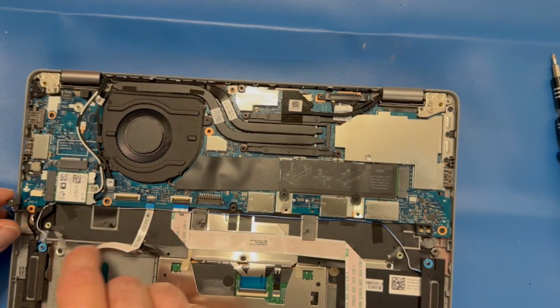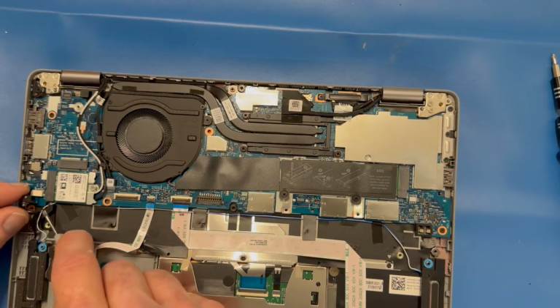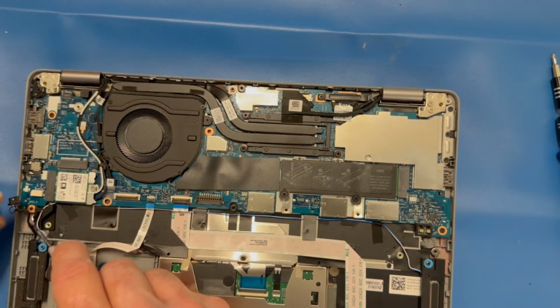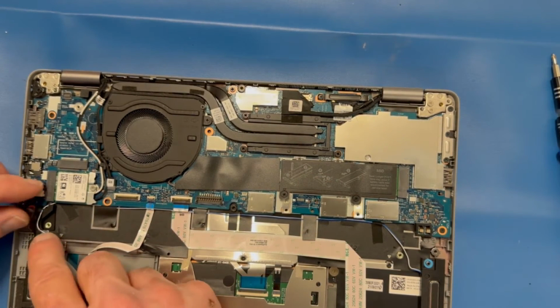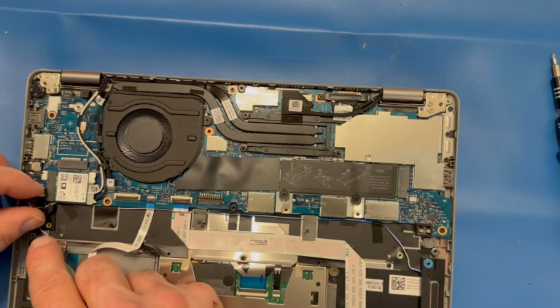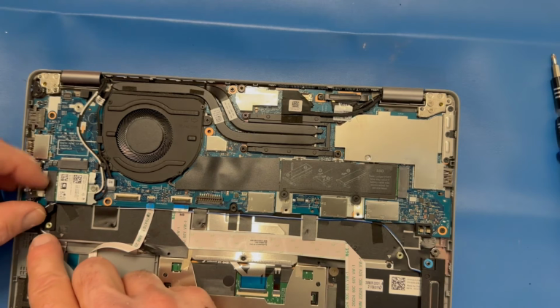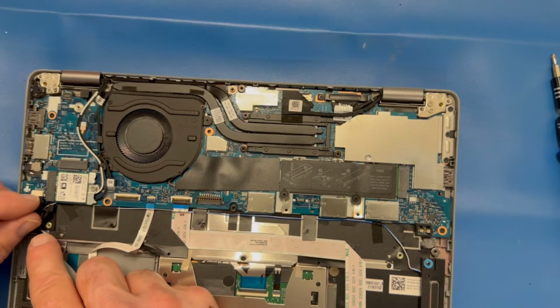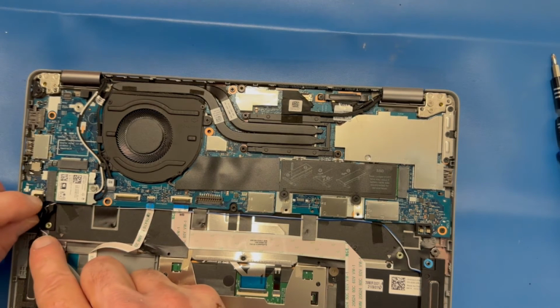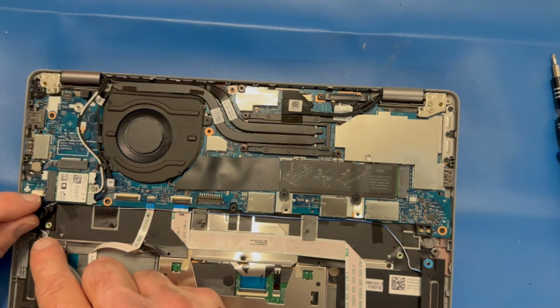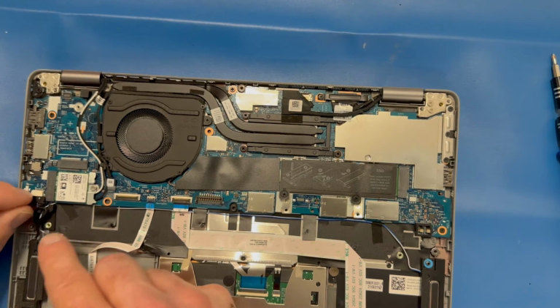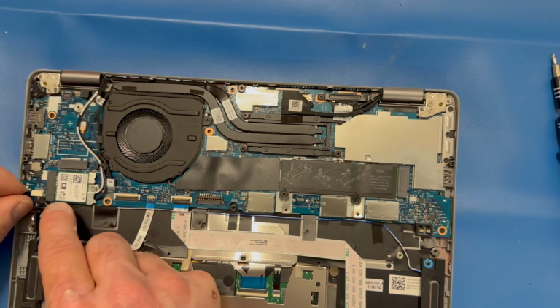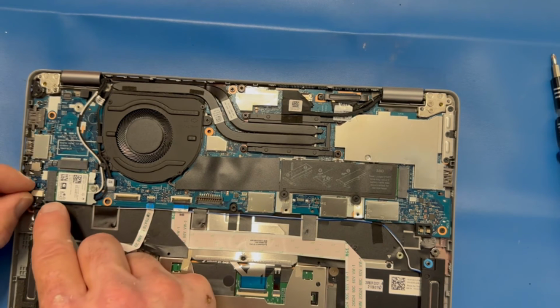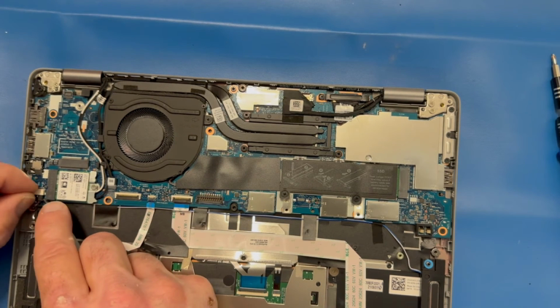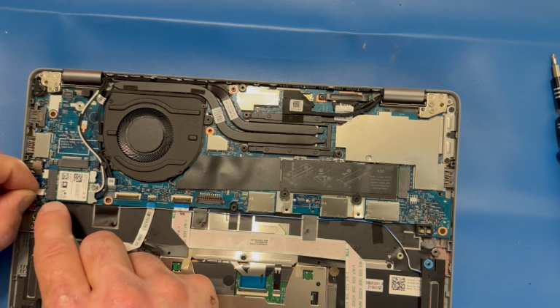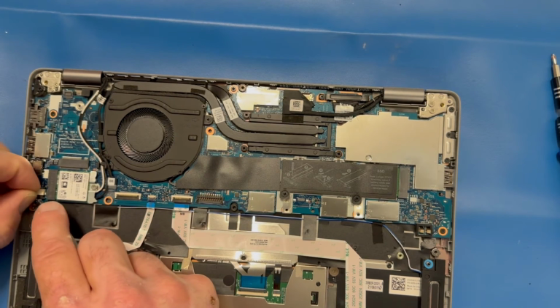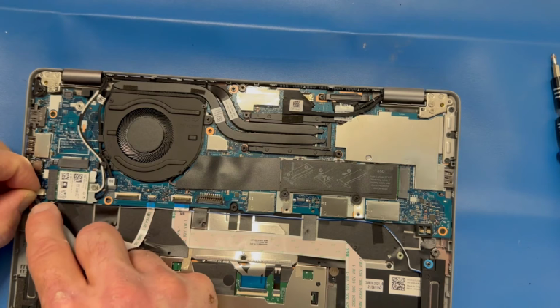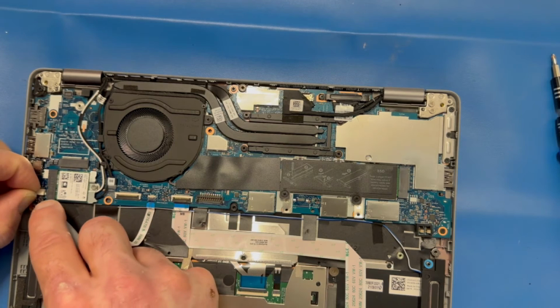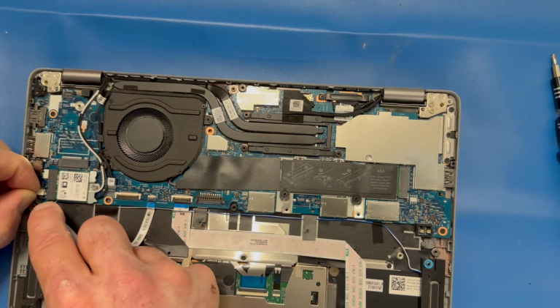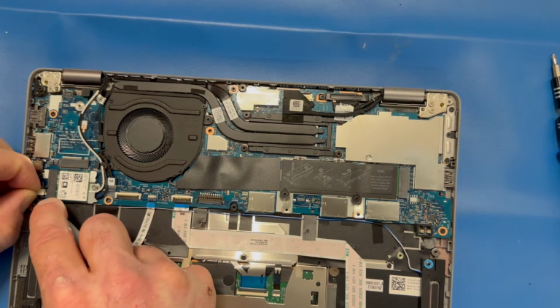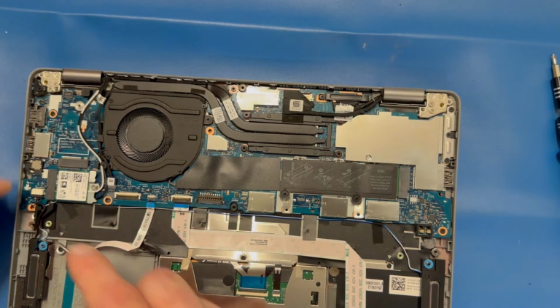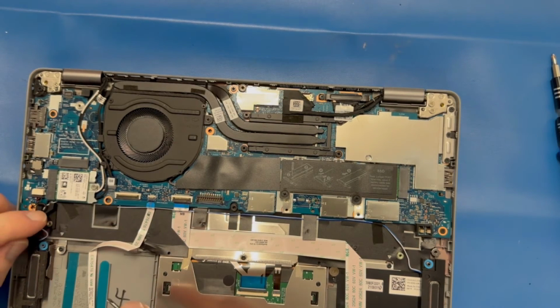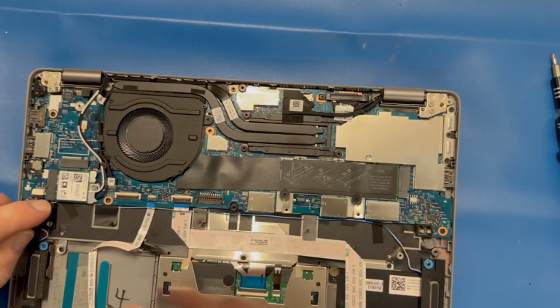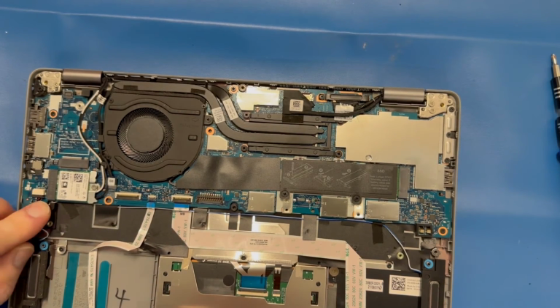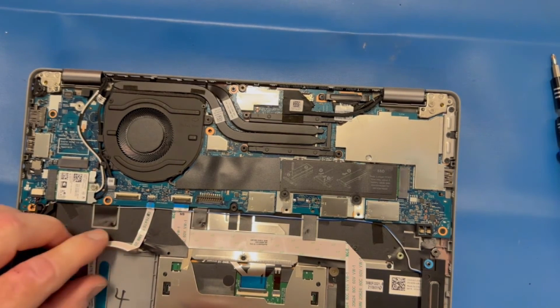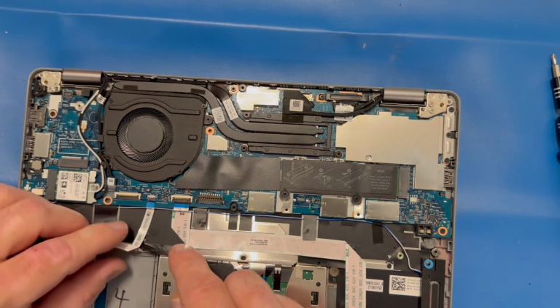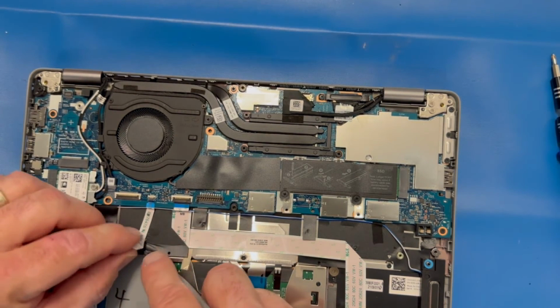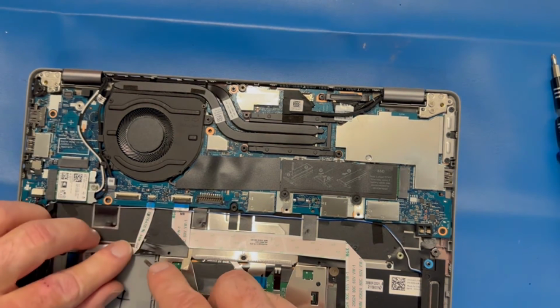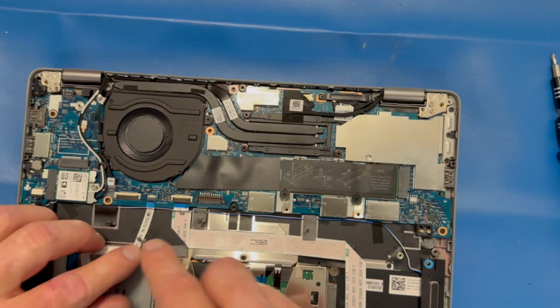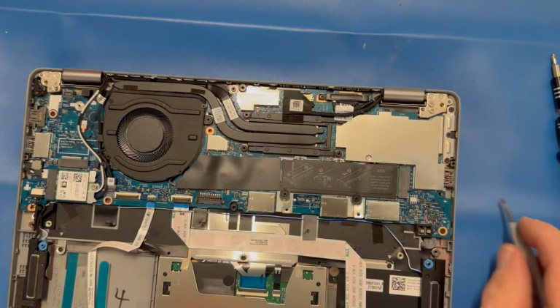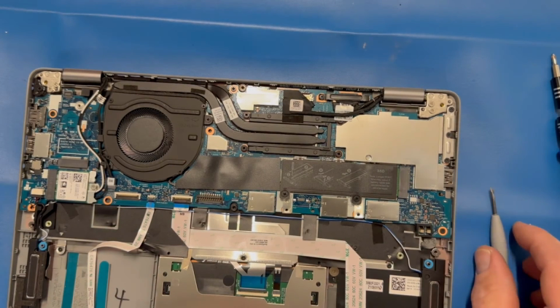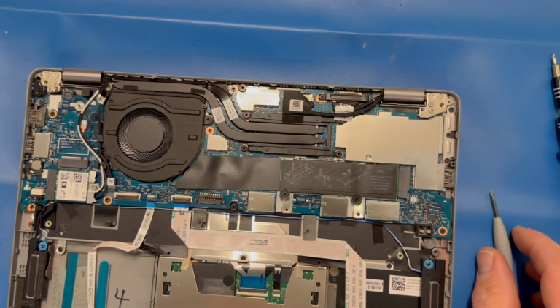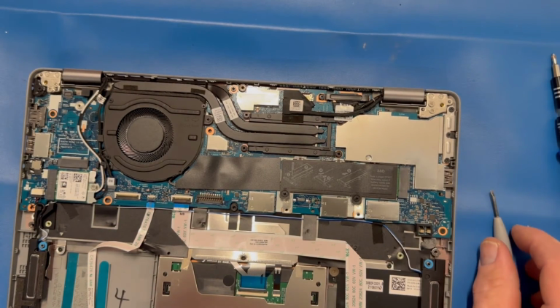We're going to reconnect our speaker. On these kinds of connectors, notice the little white dot — it indicates which side goes up. That saves you some time trying to figure out if it's upside down or right side up.